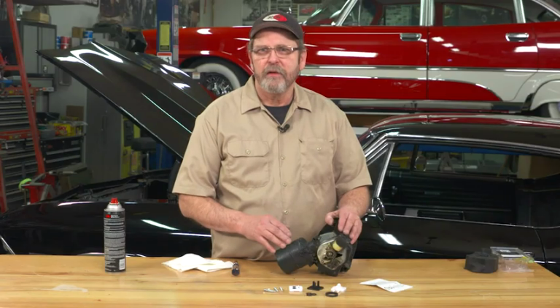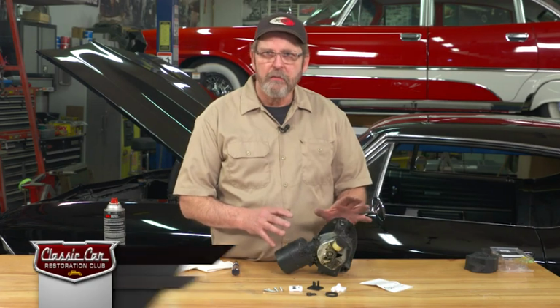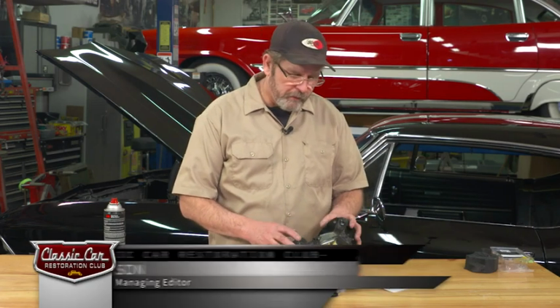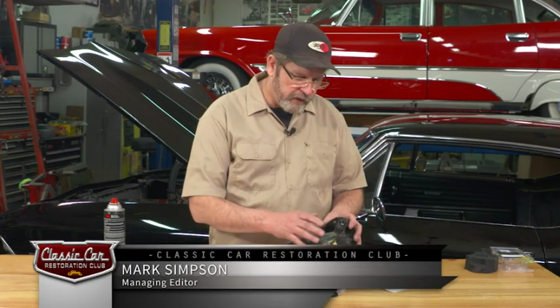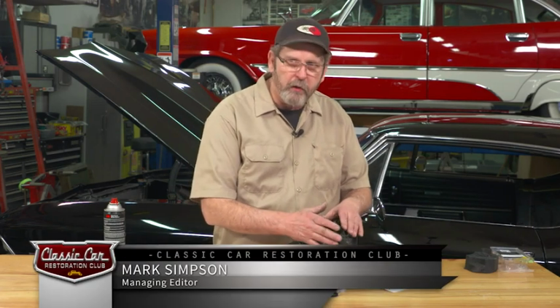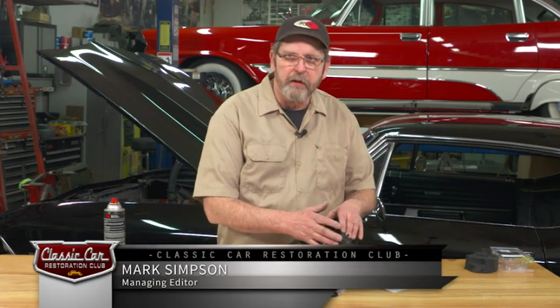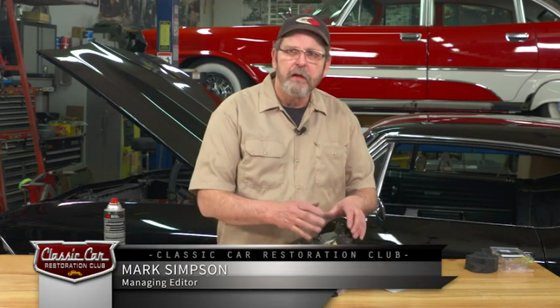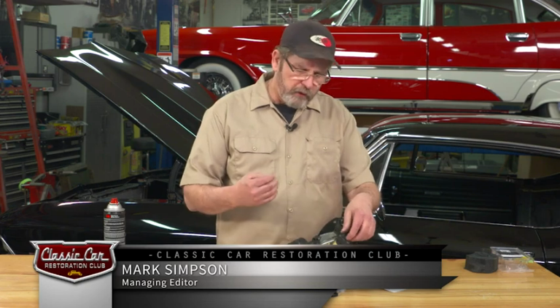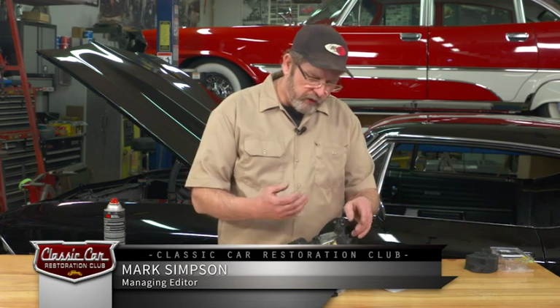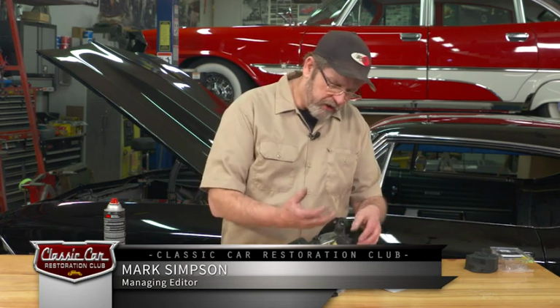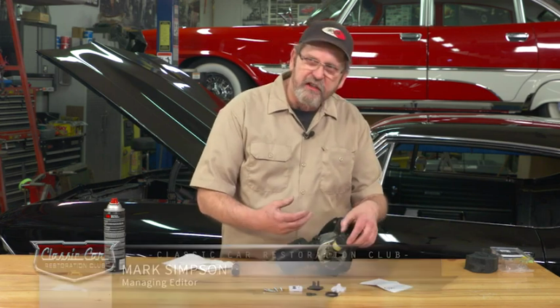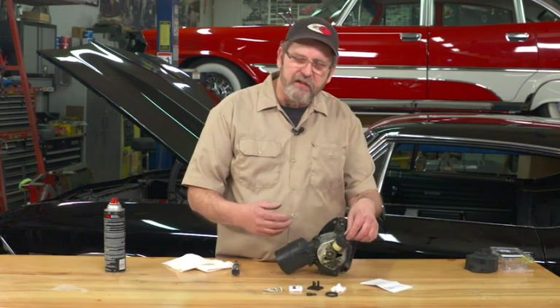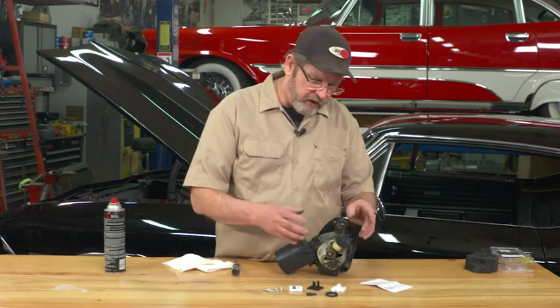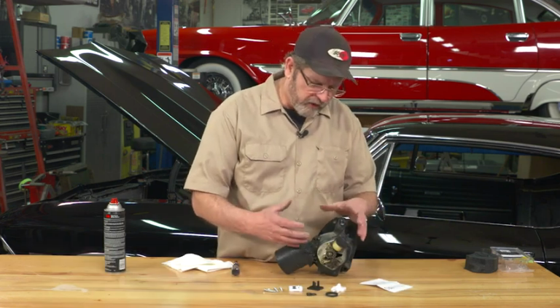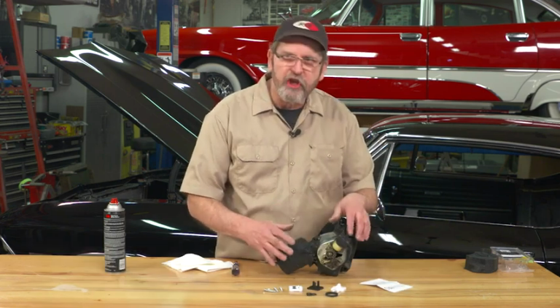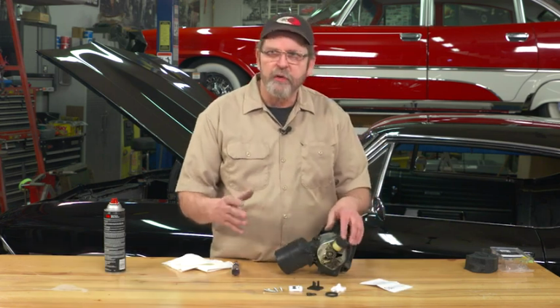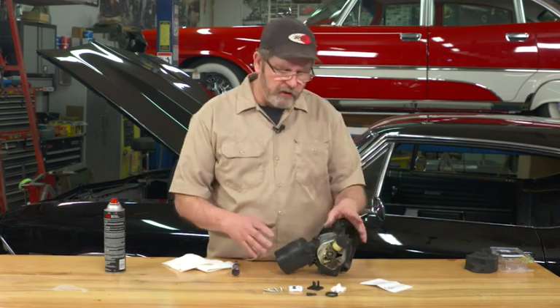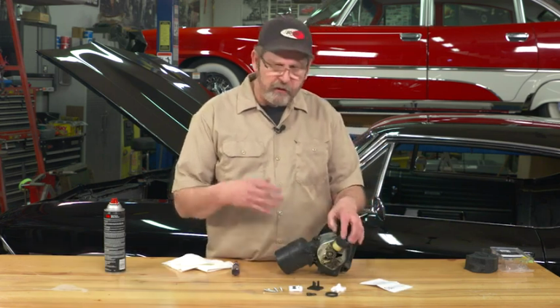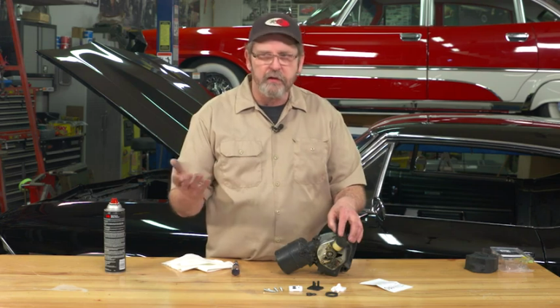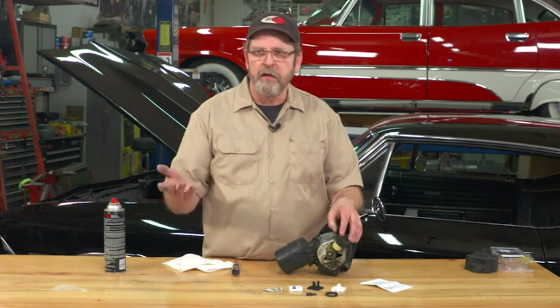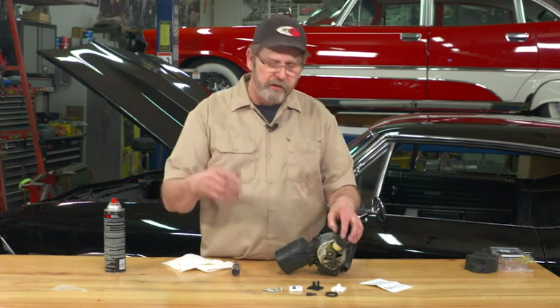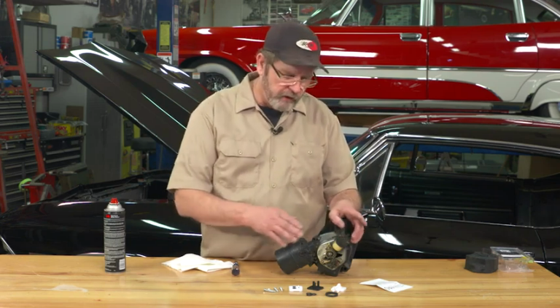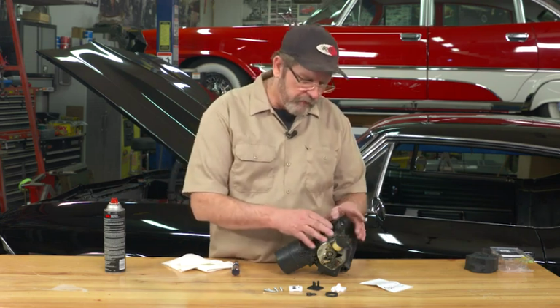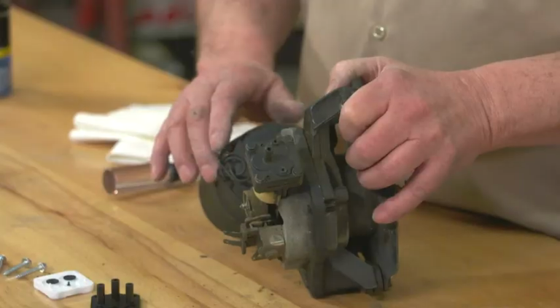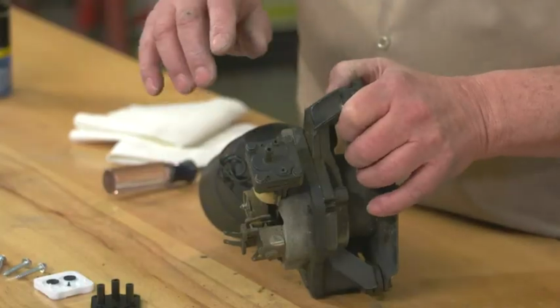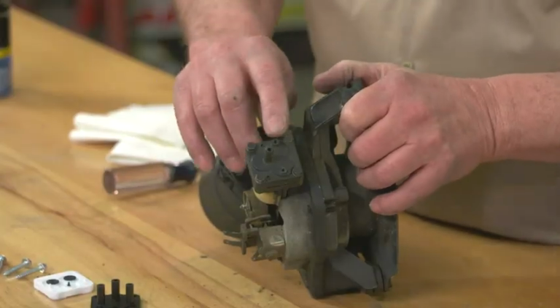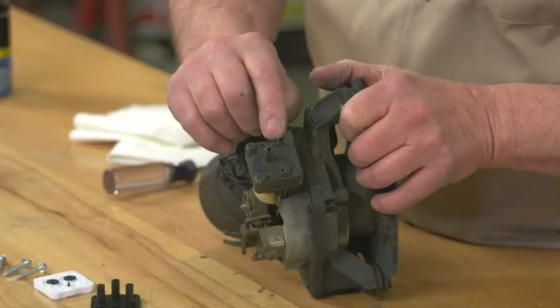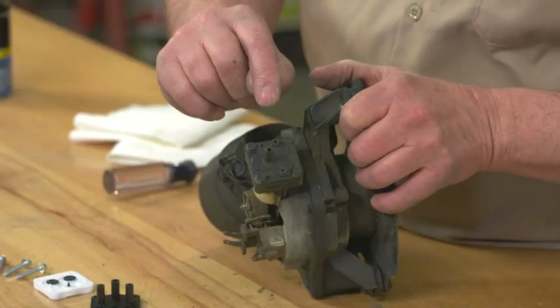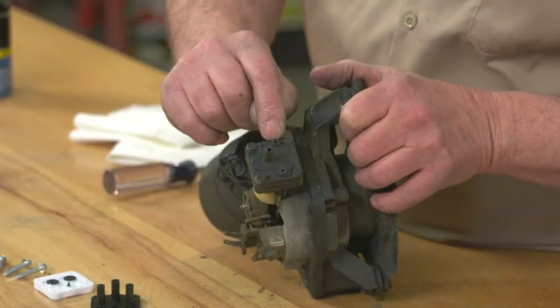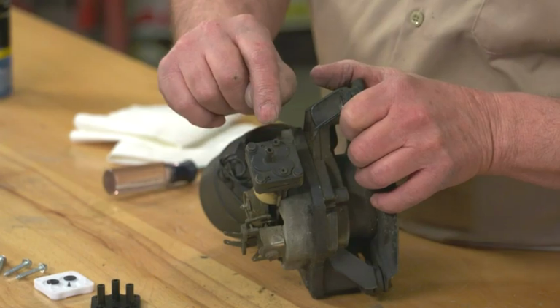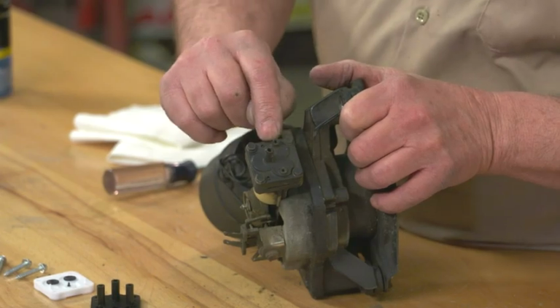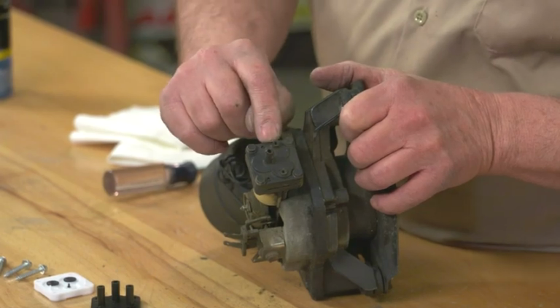The GM wiper motor and washer pump were the same in the 60s and 70s, with little change throughout the years, whether it's an Impala, a Chevelle, or even a Camaro. One of the problems with these pumps is these lines notoriously break.